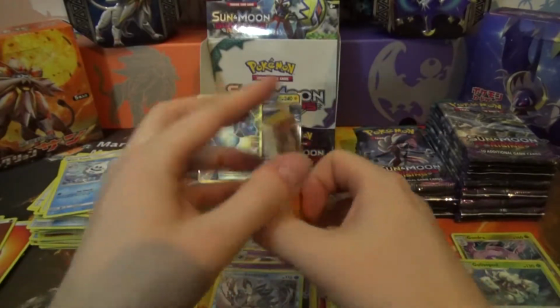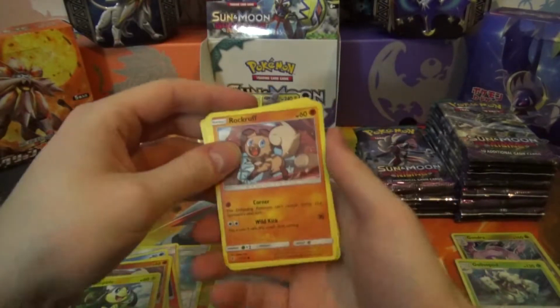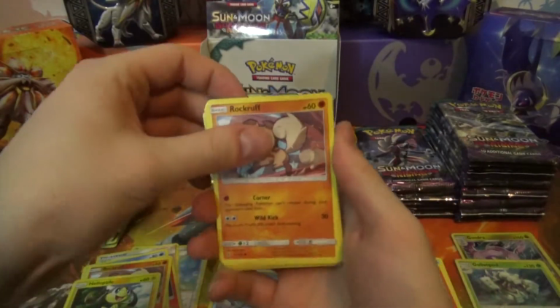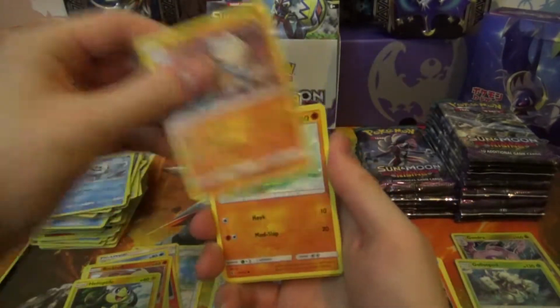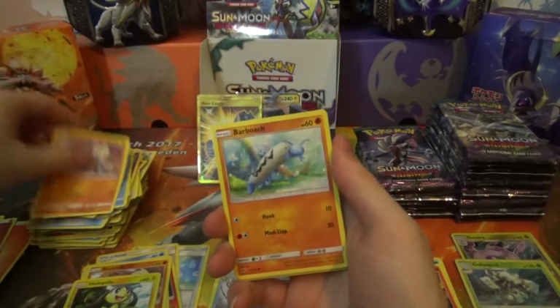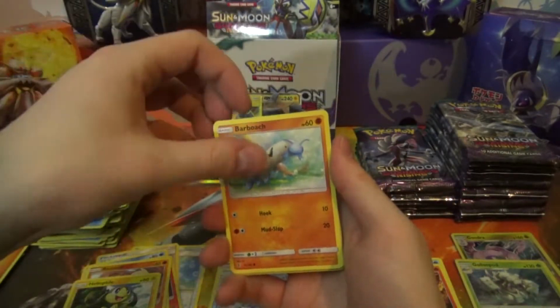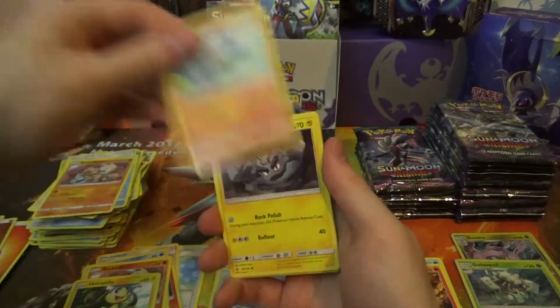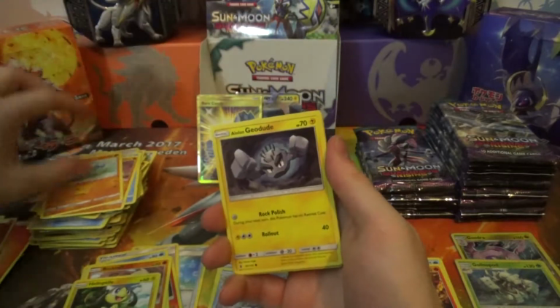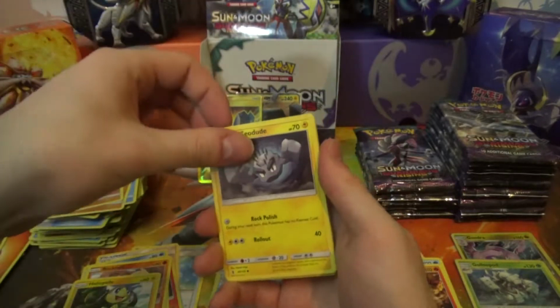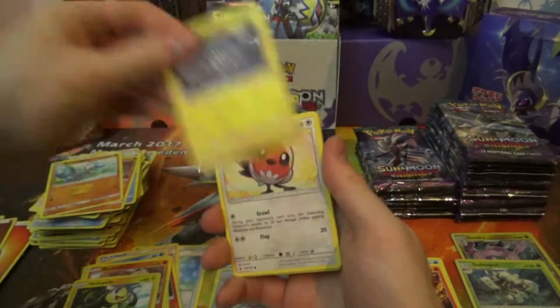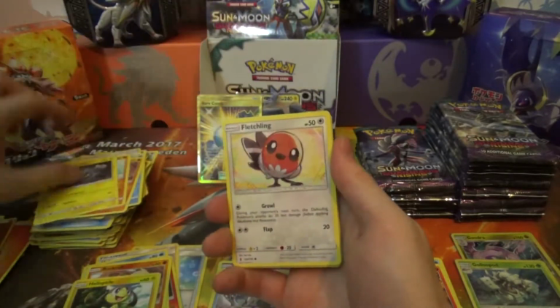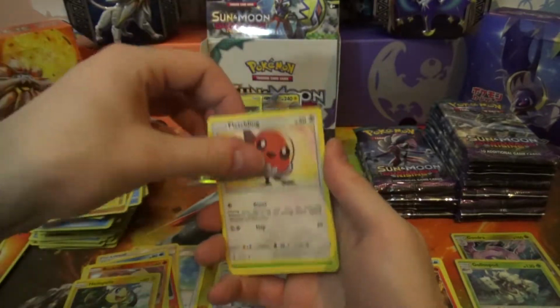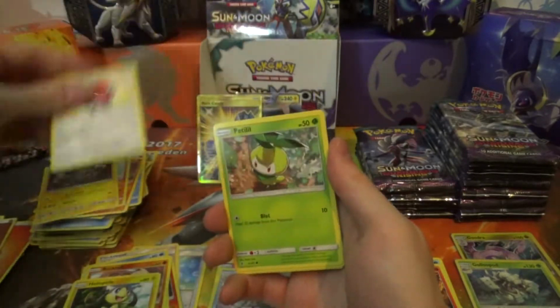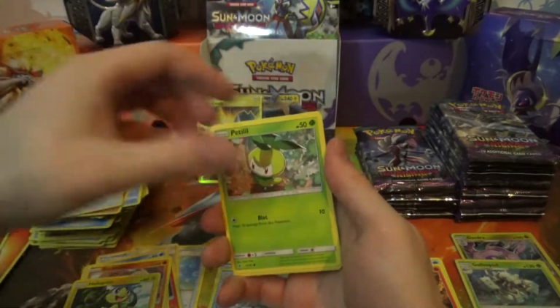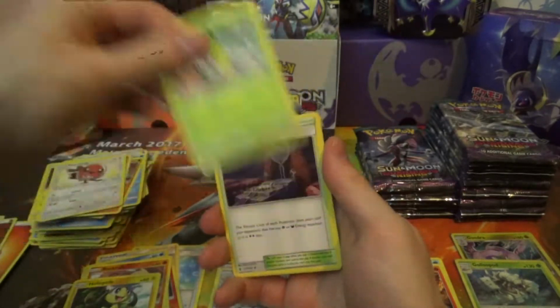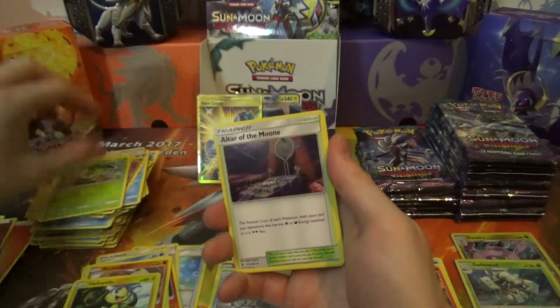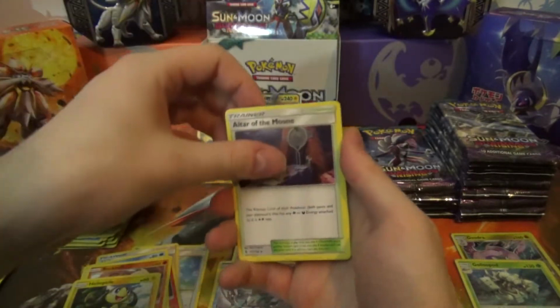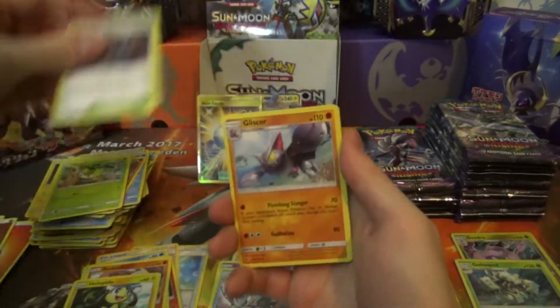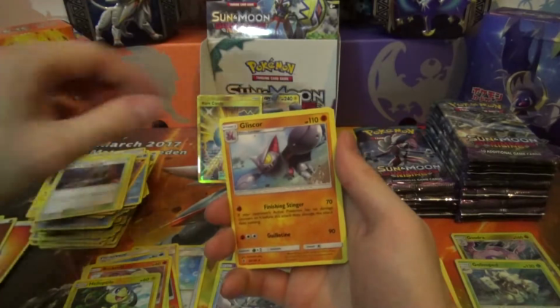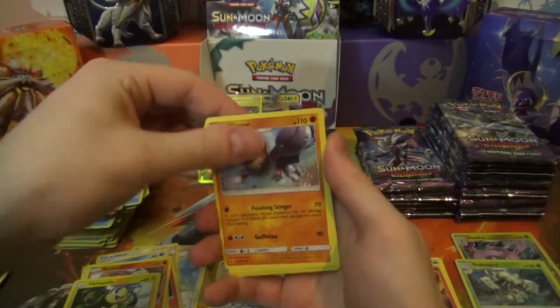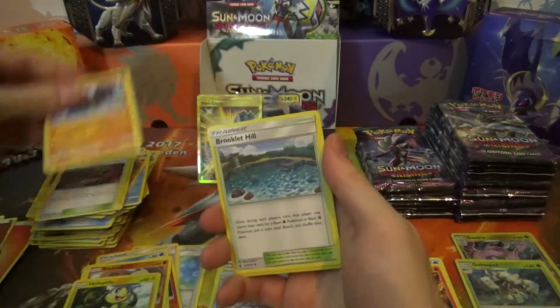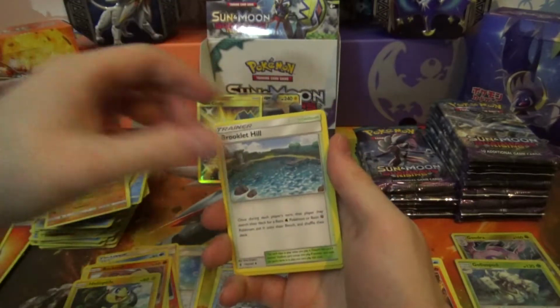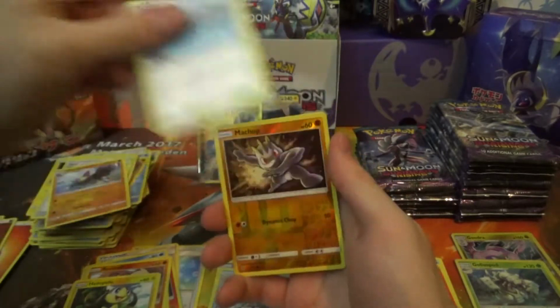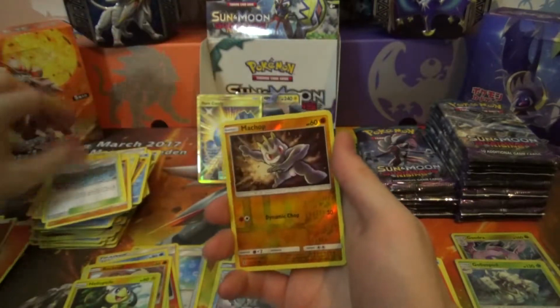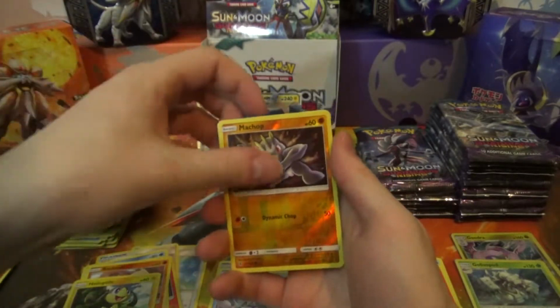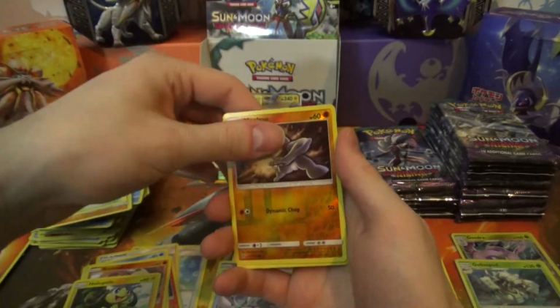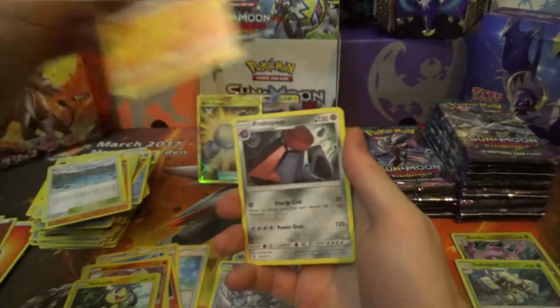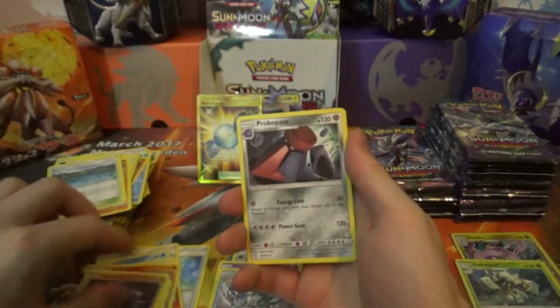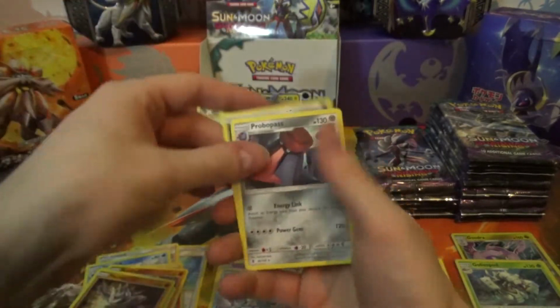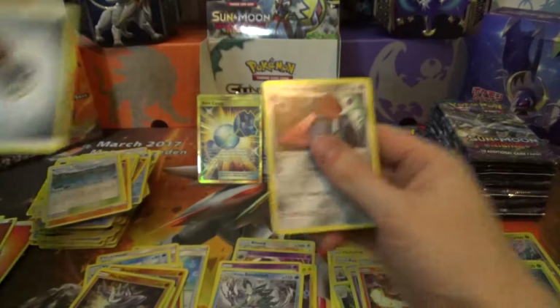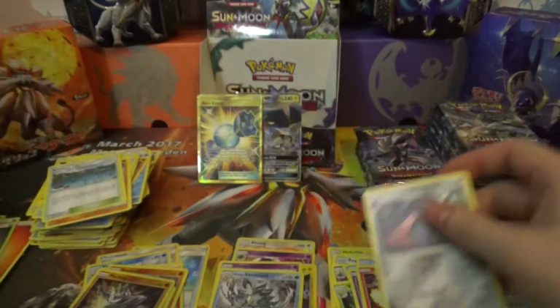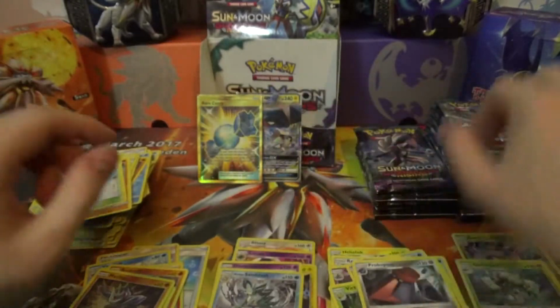Pack thirteen: Rugroth, Barboach, Alolan Geodude, Fletchling, Petilil, Altar of the Moon, Gliscor, Brooklet Hill, Magearna Reverse, and a Propafaz Regular Rare.